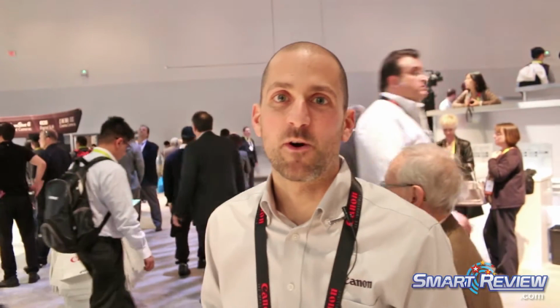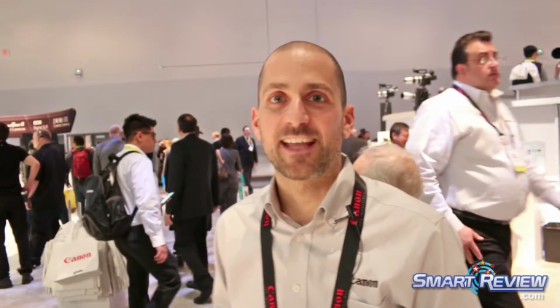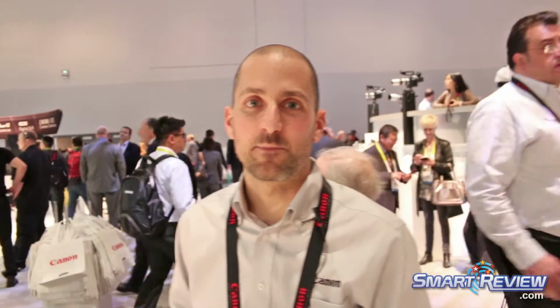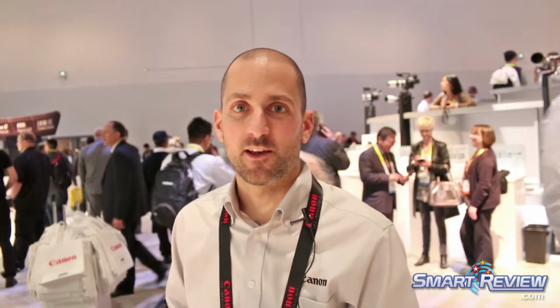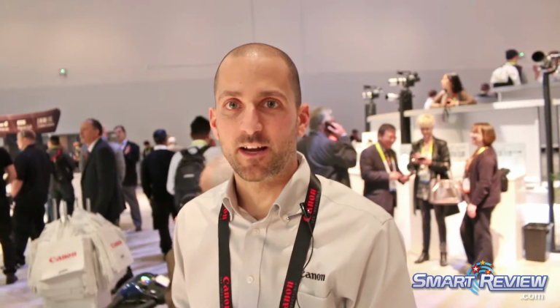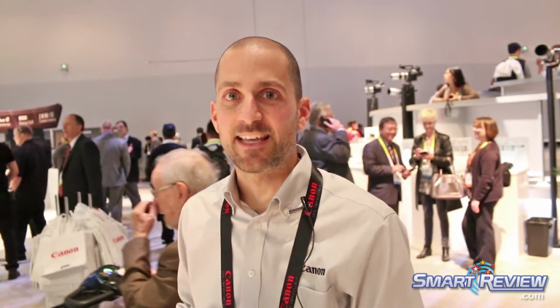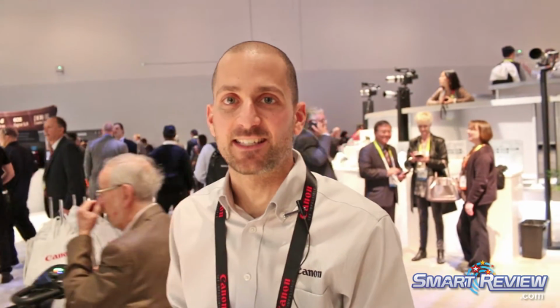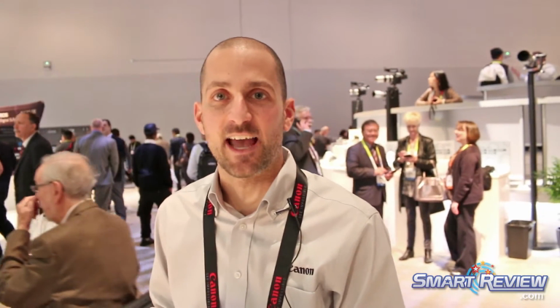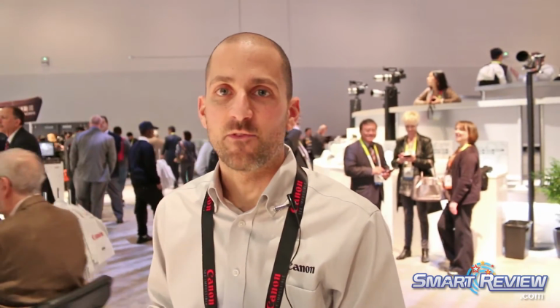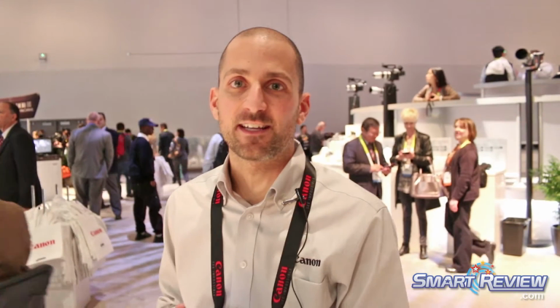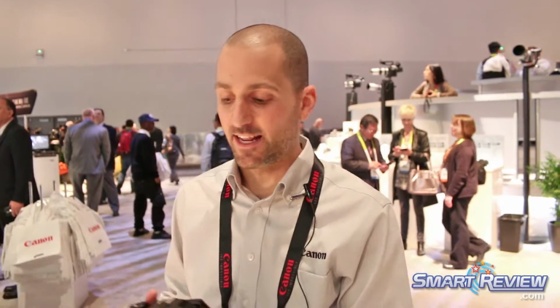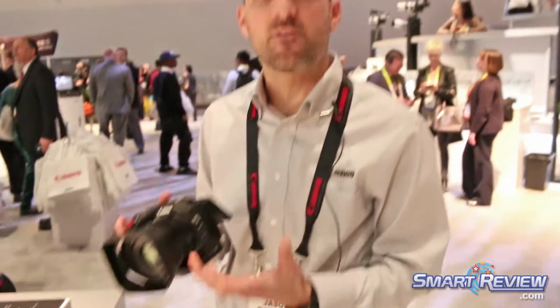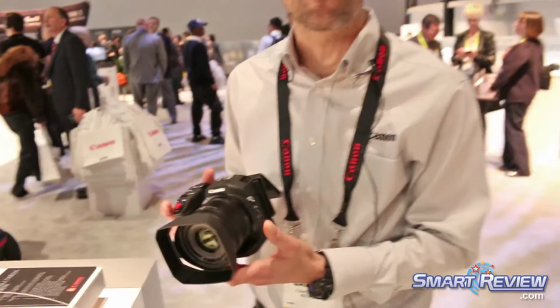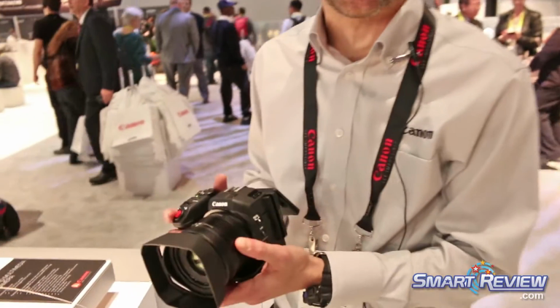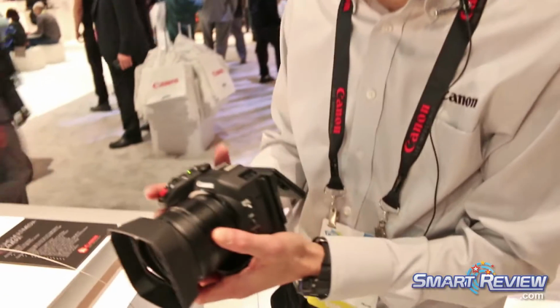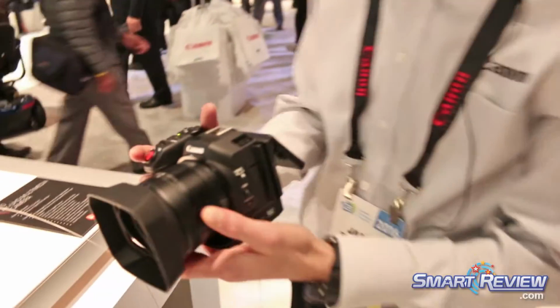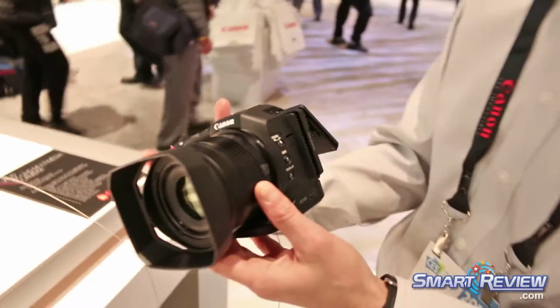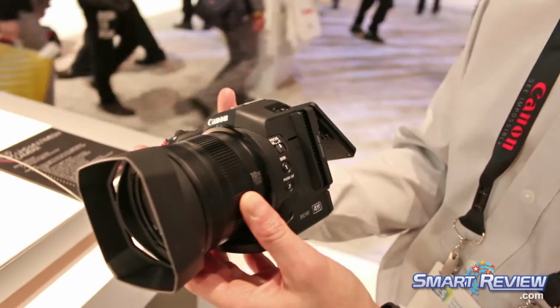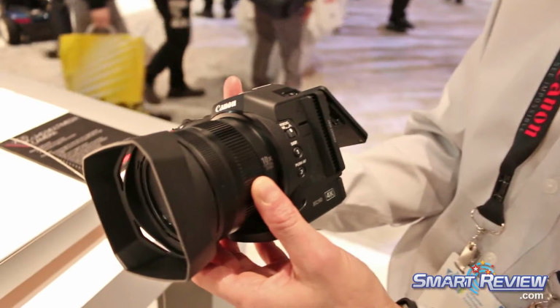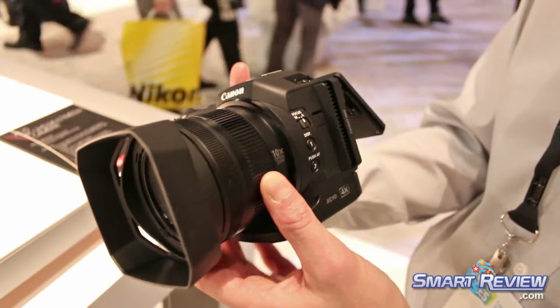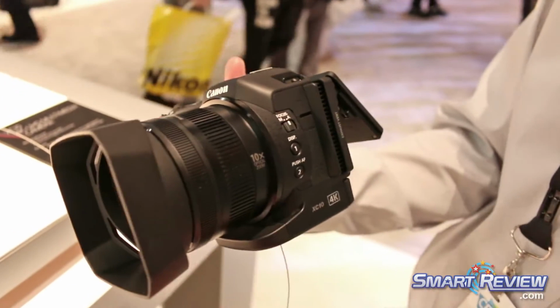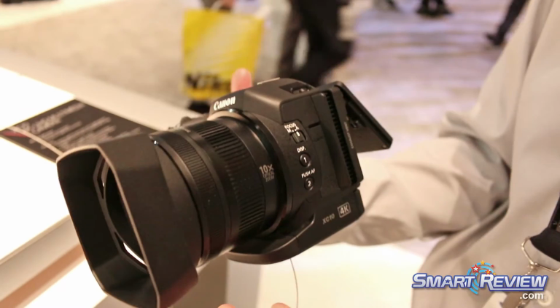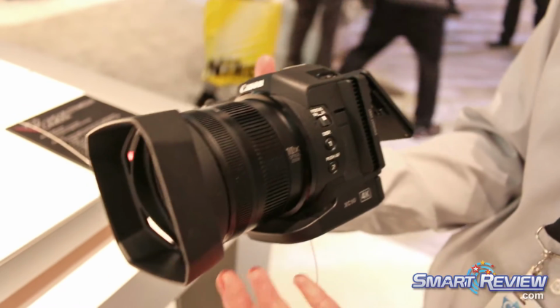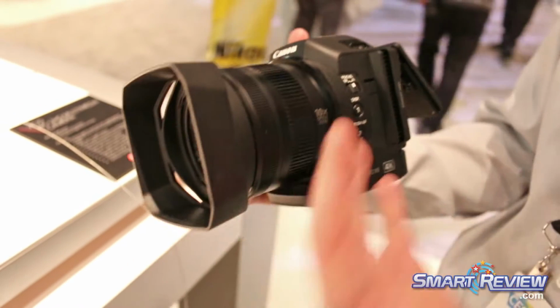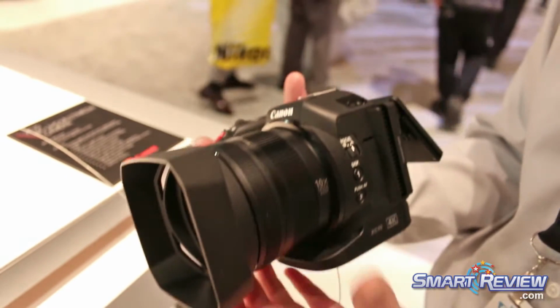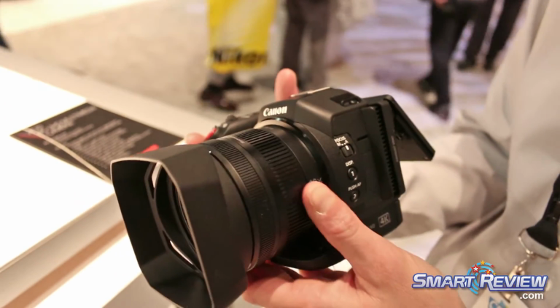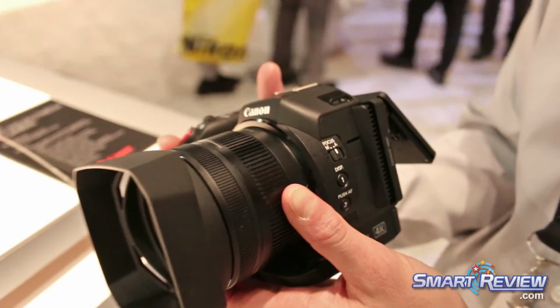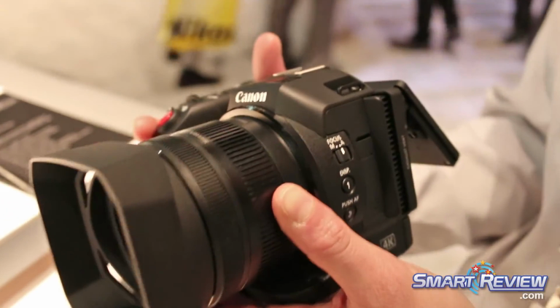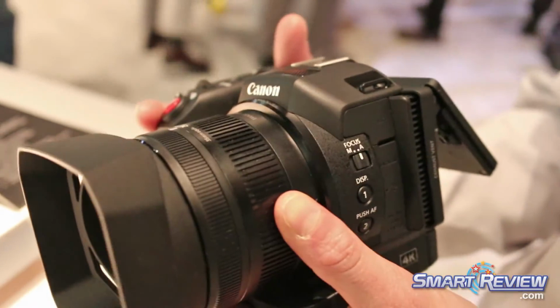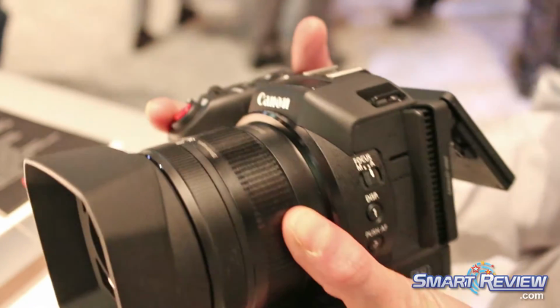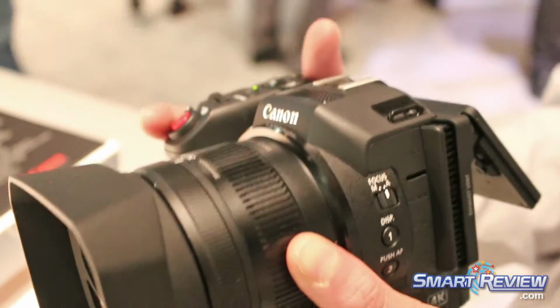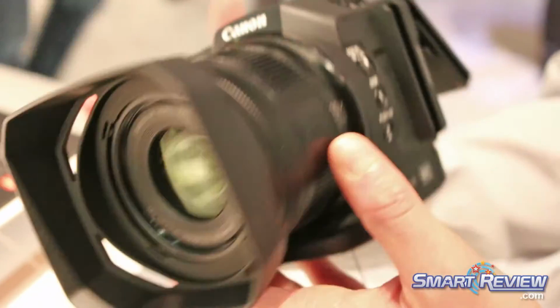Welcome to the Canon booth. We're talking about the XC10, a very exciting hybrid camcorder. You can see that it looks a lot like a DSLR, but it has a lot of the high-end pro-style video features.